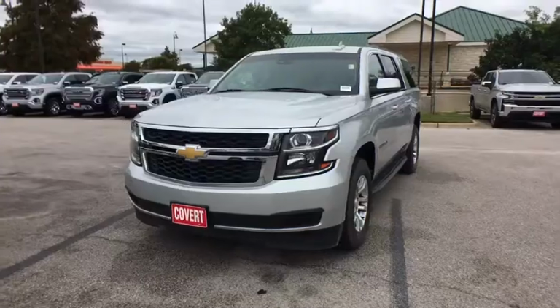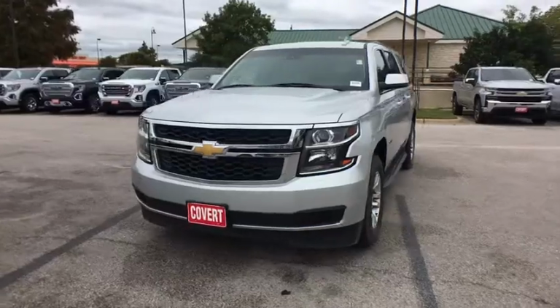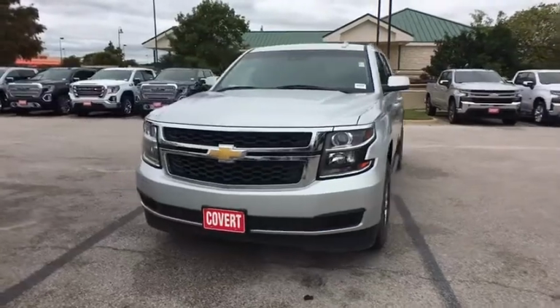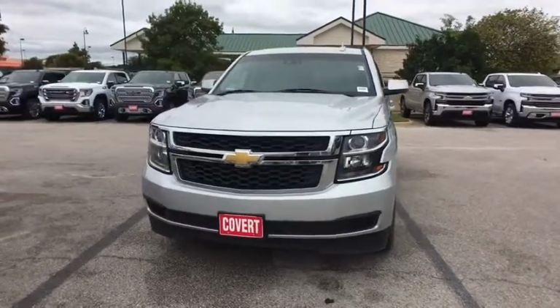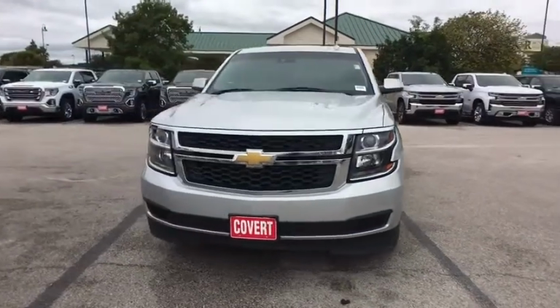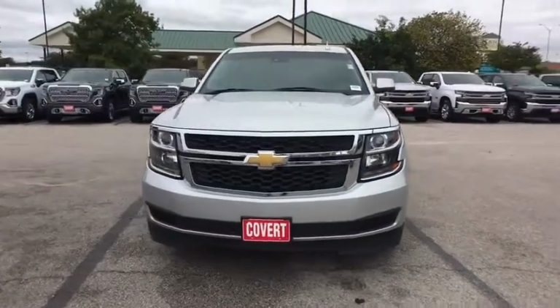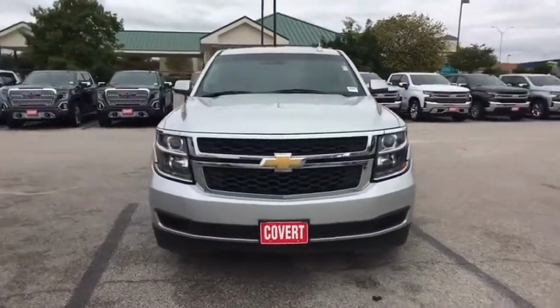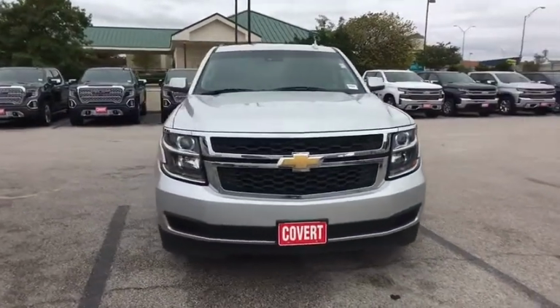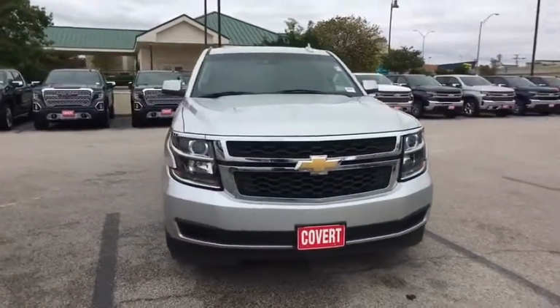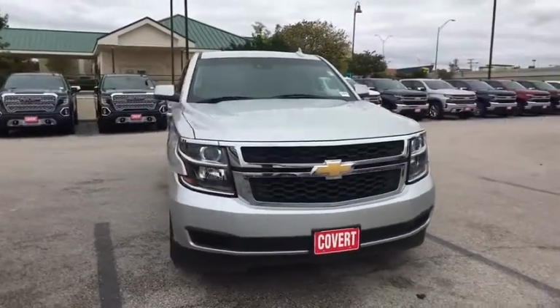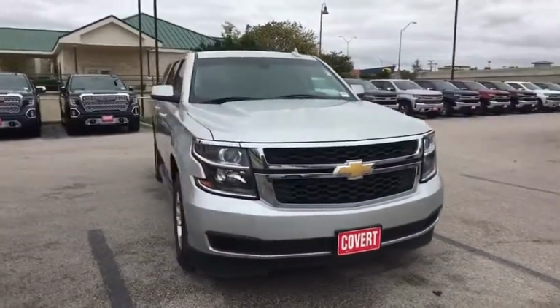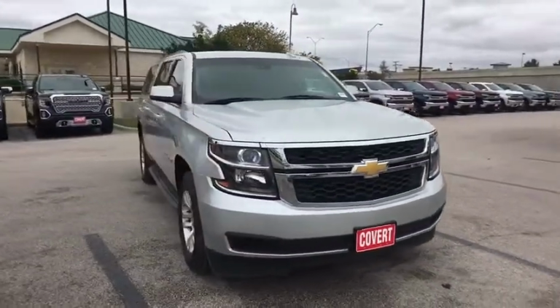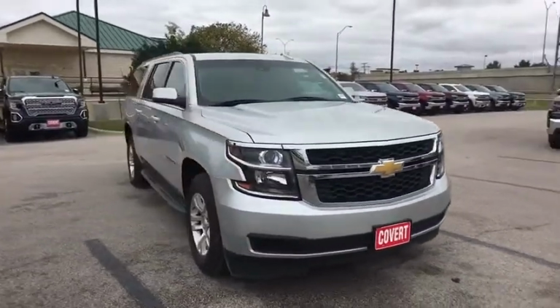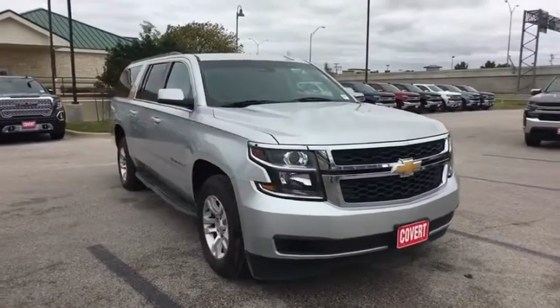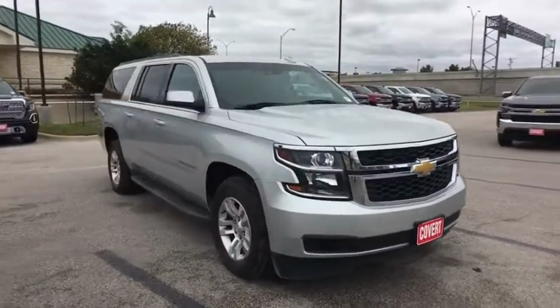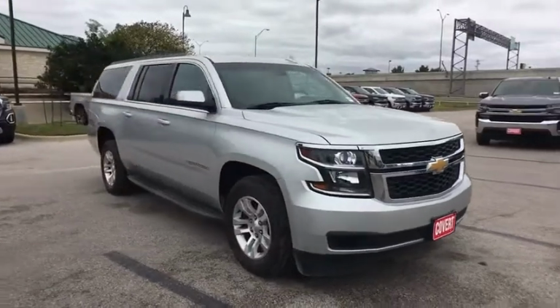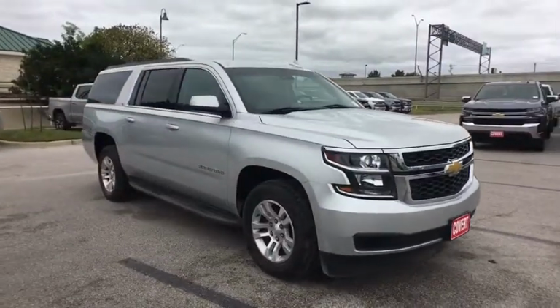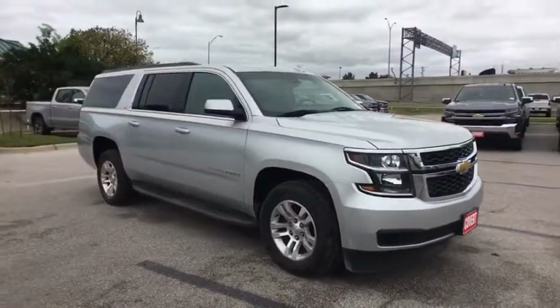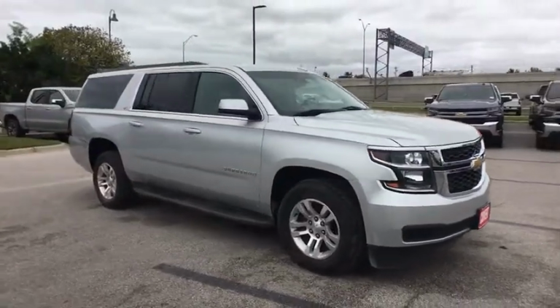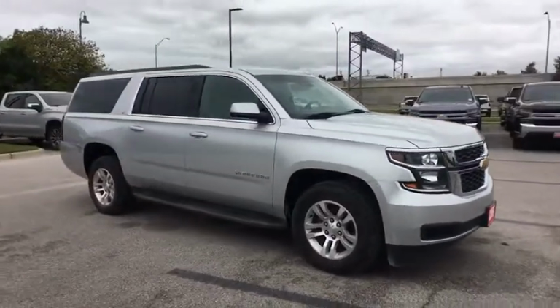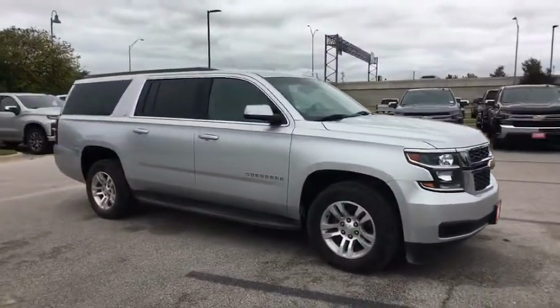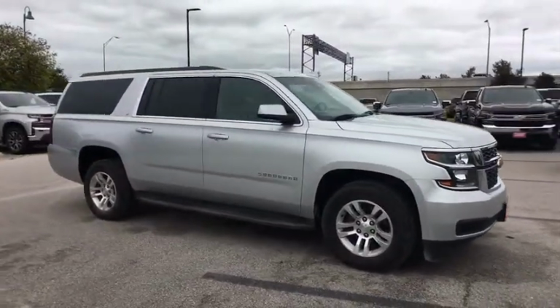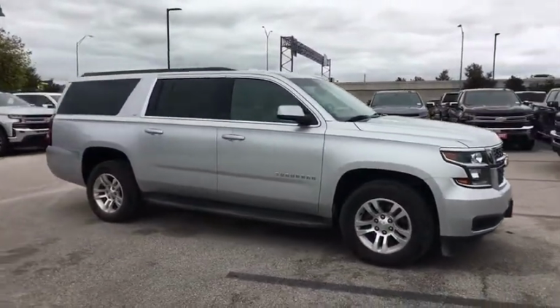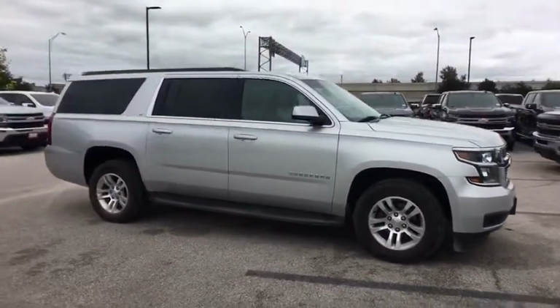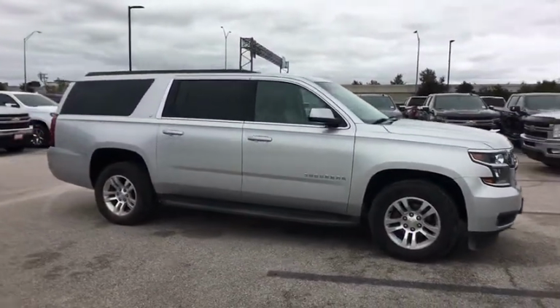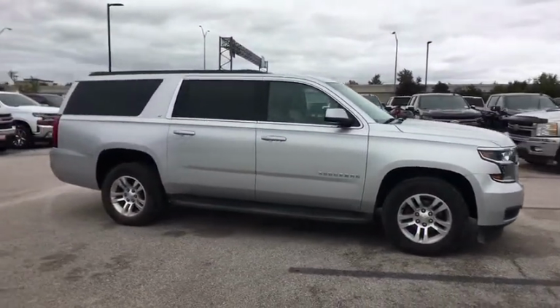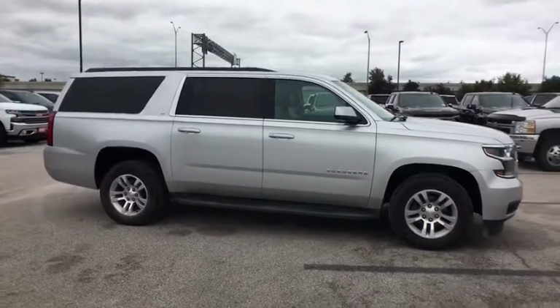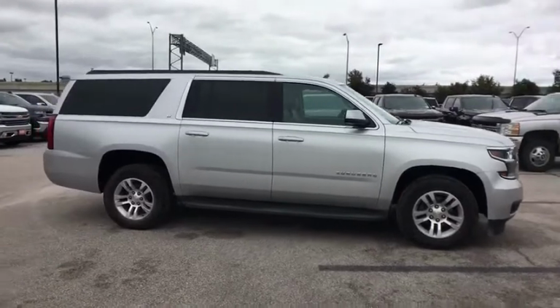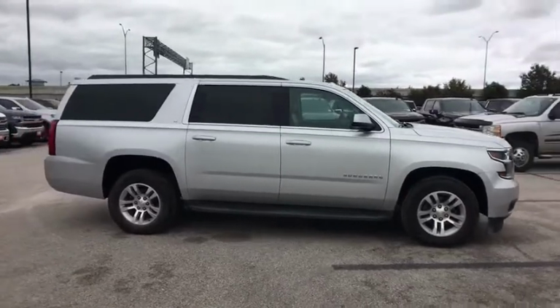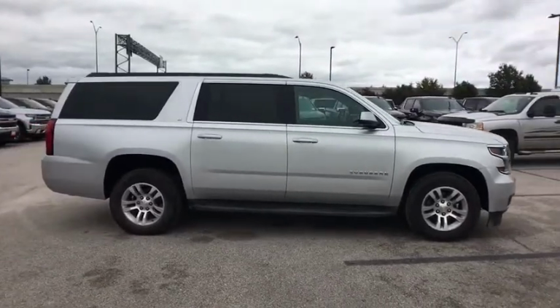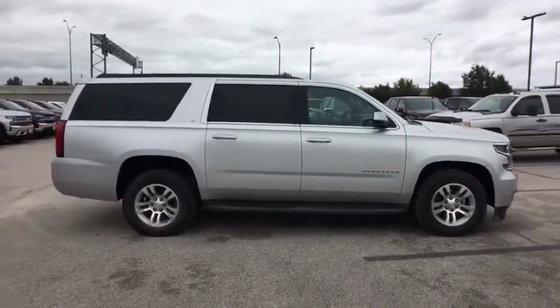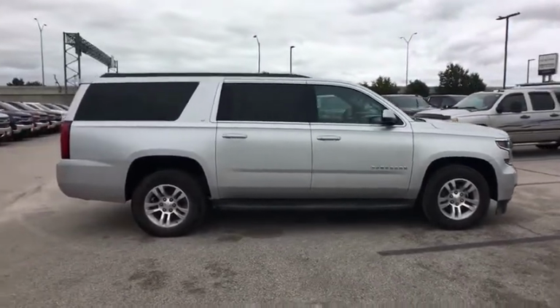The 2015 Chevrolet Suburban. The Suburban excels at towing heavy trailers, hauling loads of people and gear, and enduring hard use and rugged terrain. This vehicle has less than 85,000 miles.